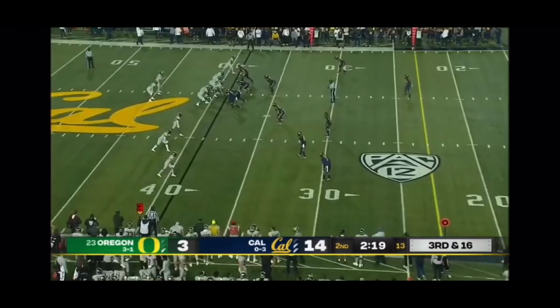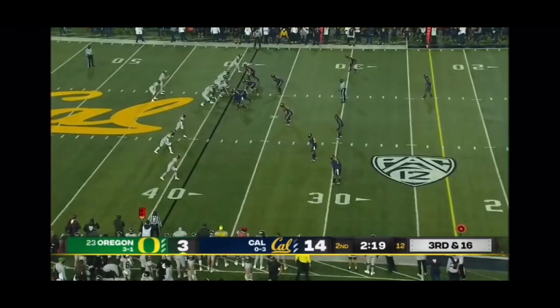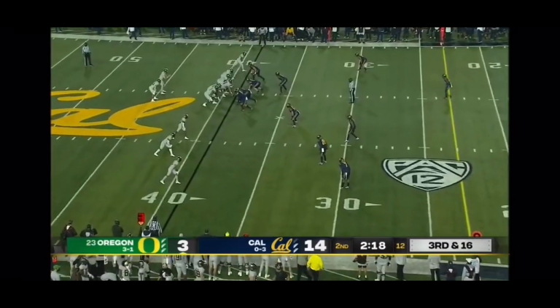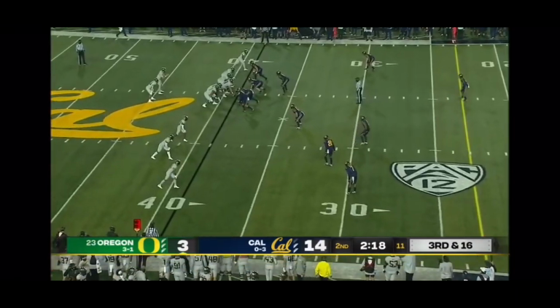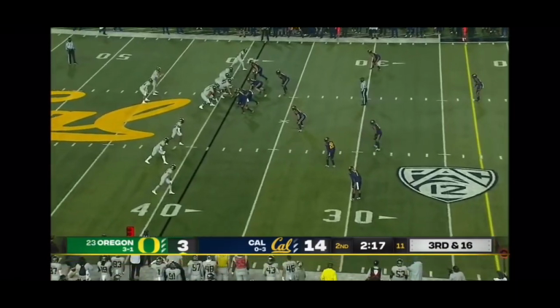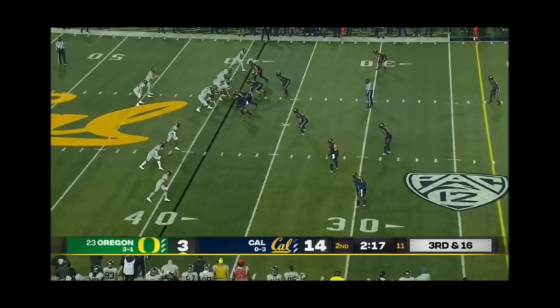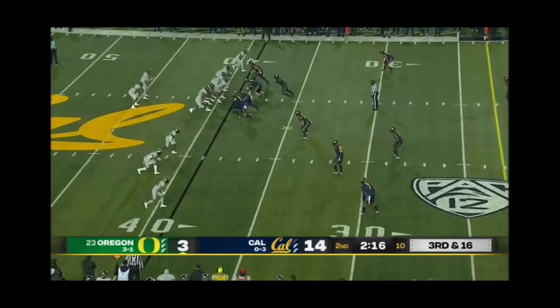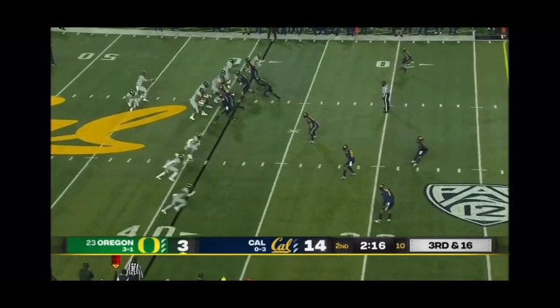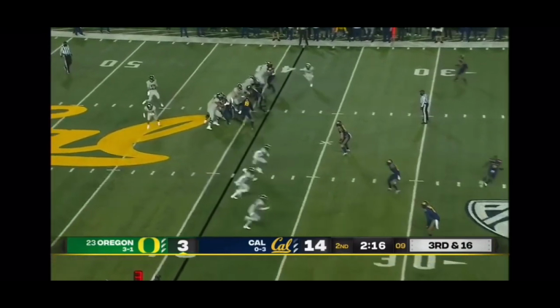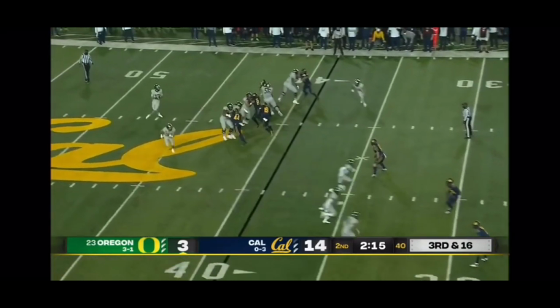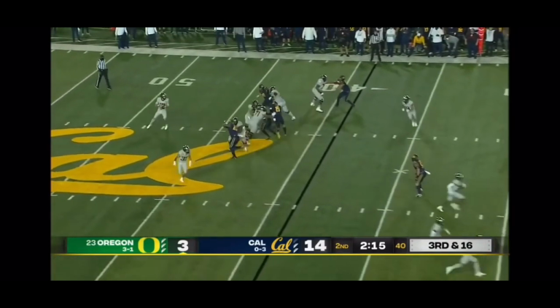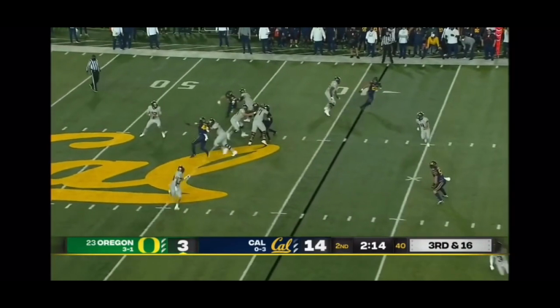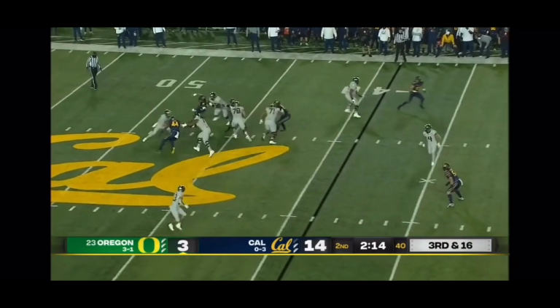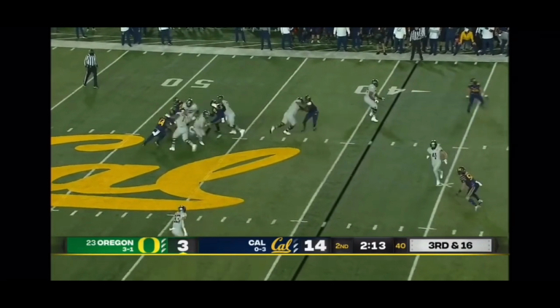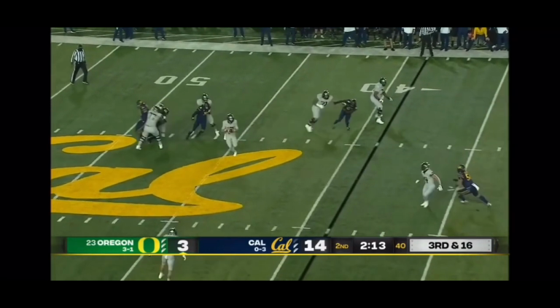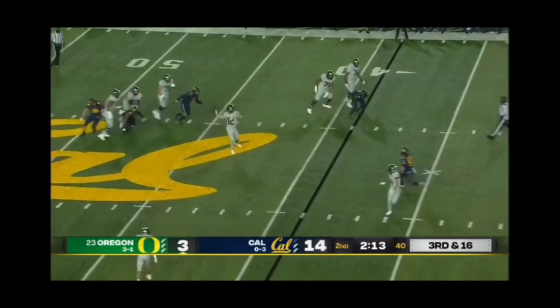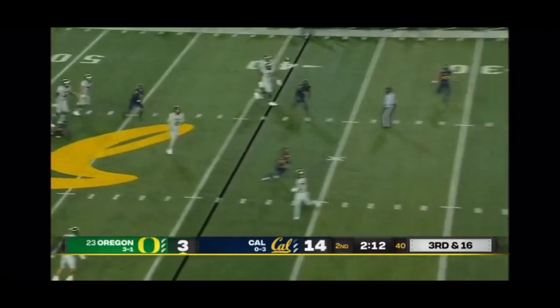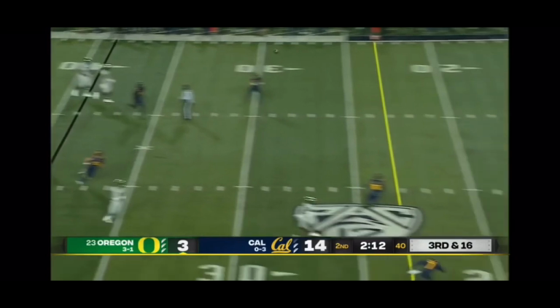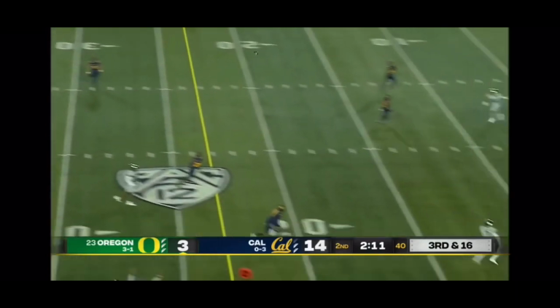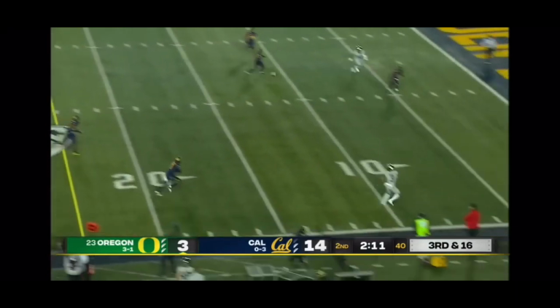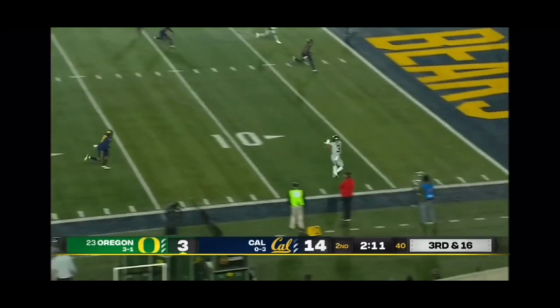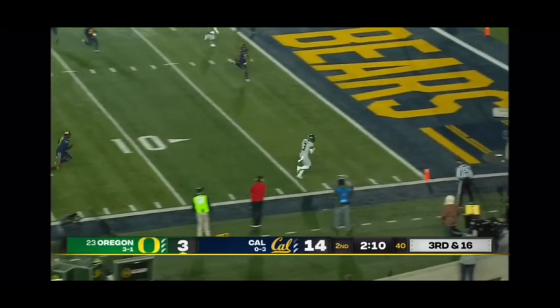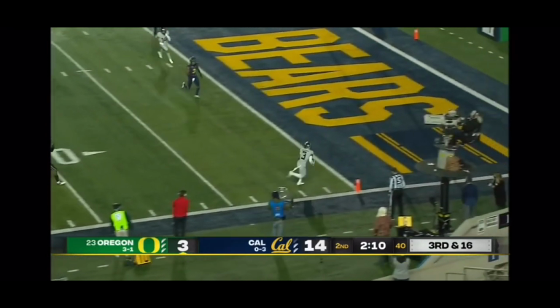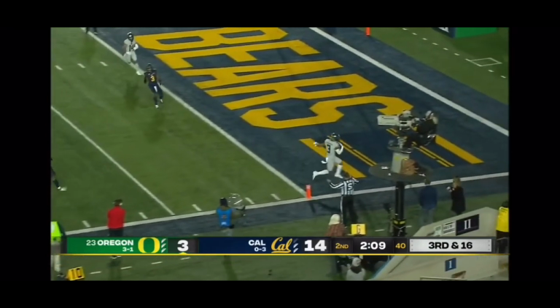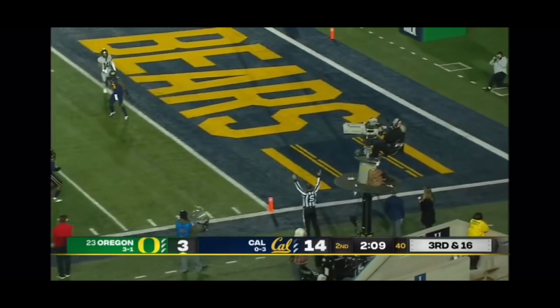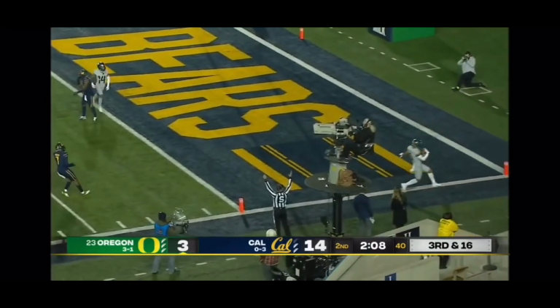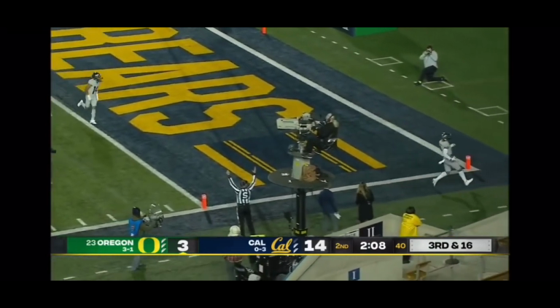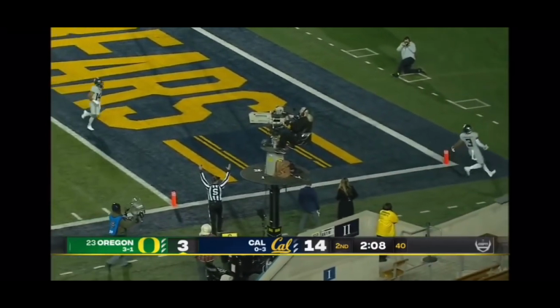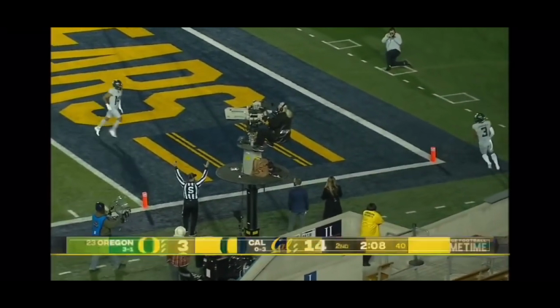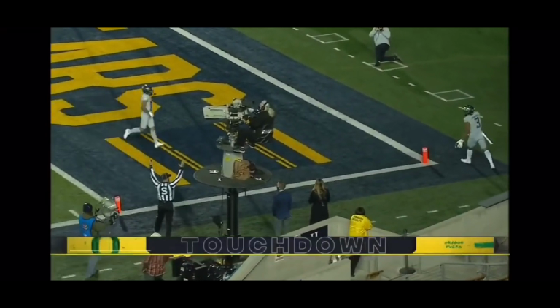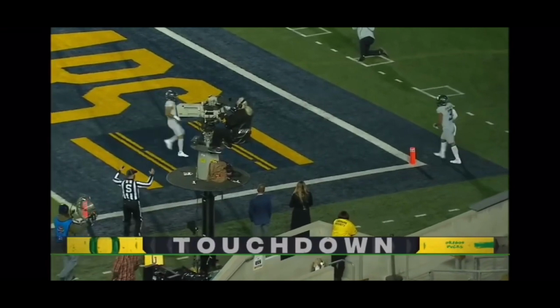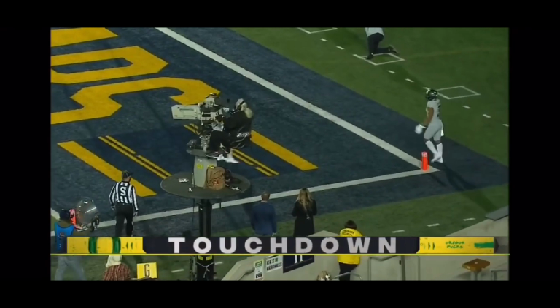That's exactly what Oregon's strategy would be here — so we'll see. Third and 16 from the shotgun. Shuck pressured immediately — has to step up, slings one down the sideline — wide open, caught — touchdown! Johnny Johnson.